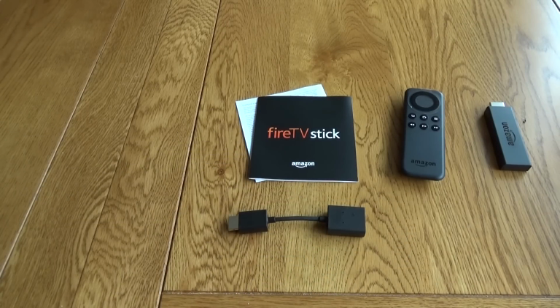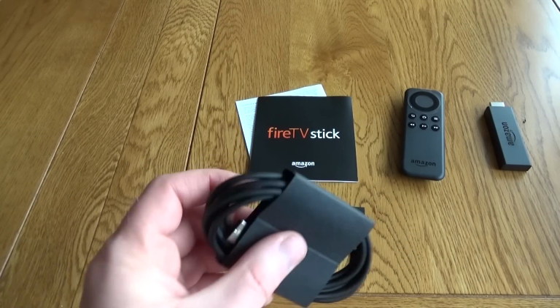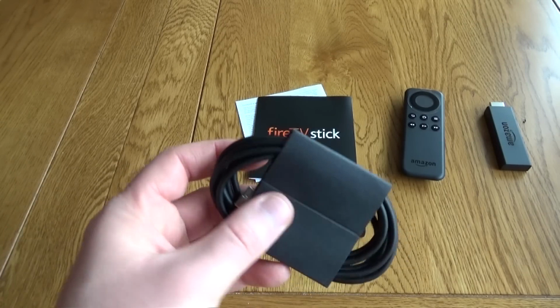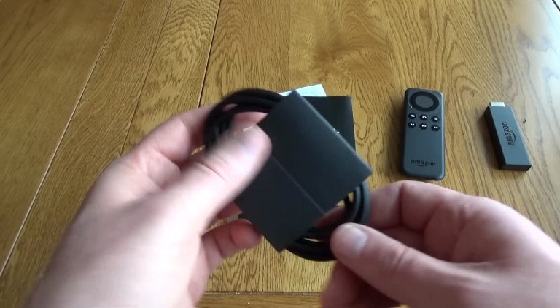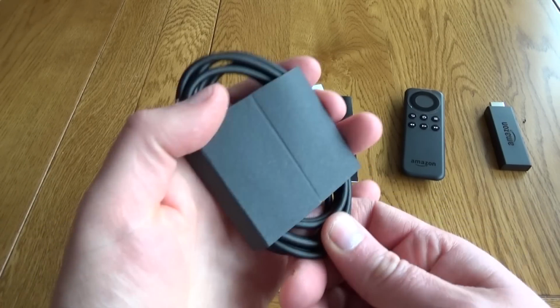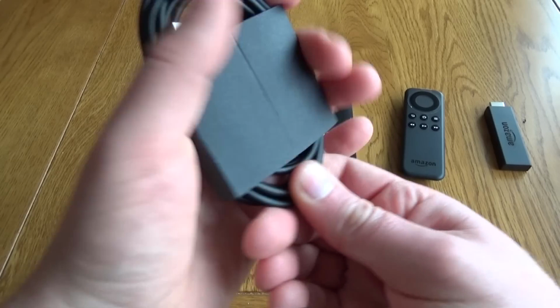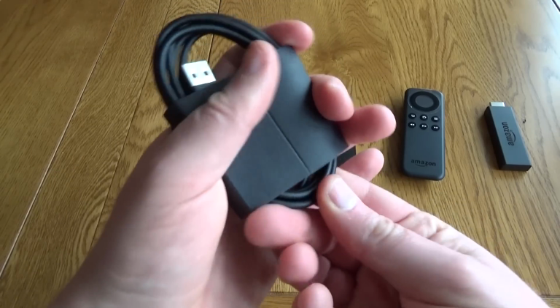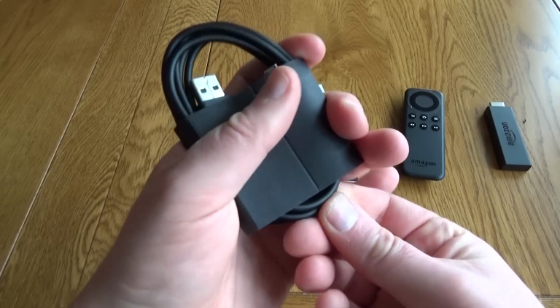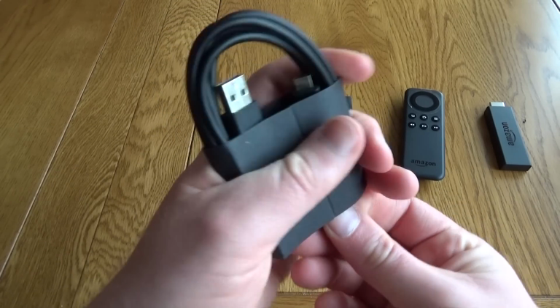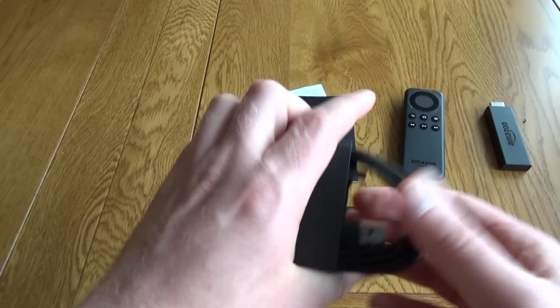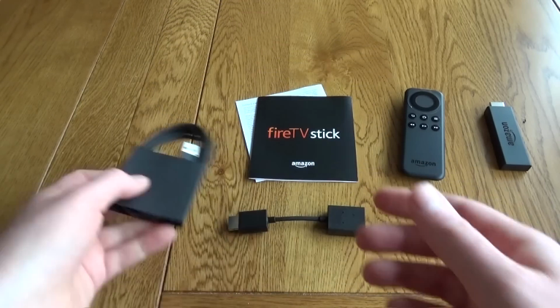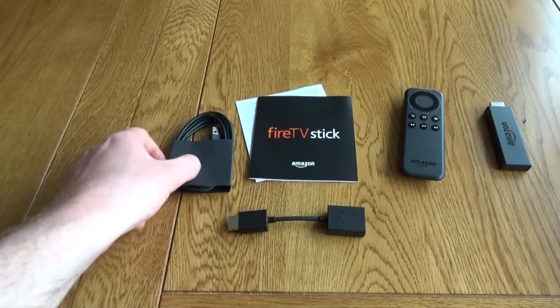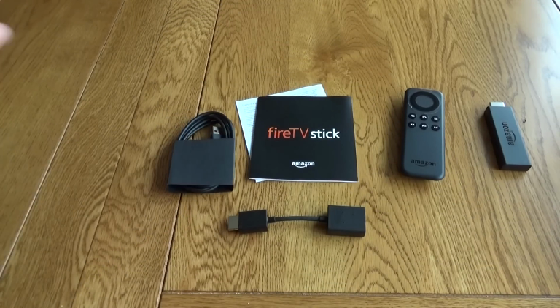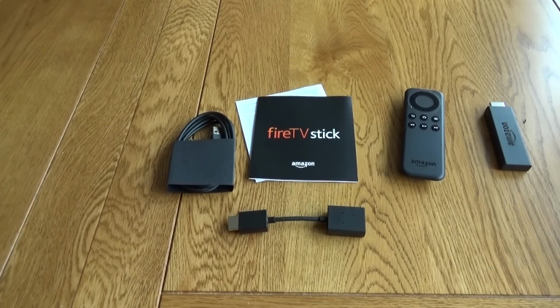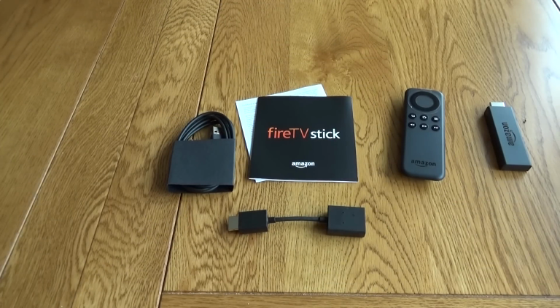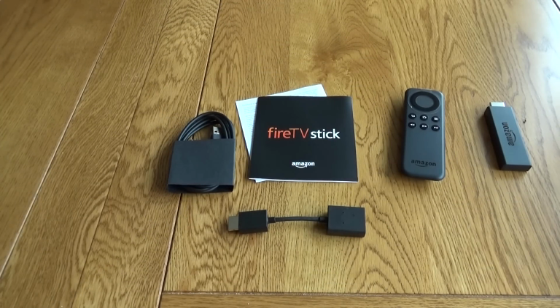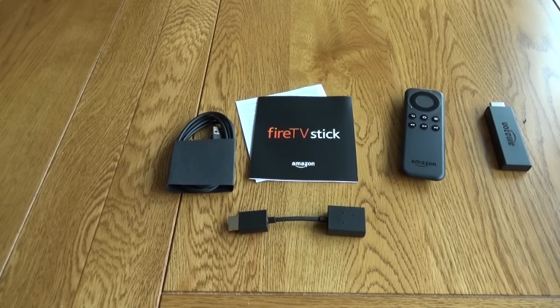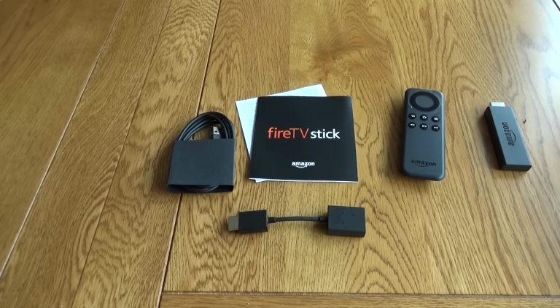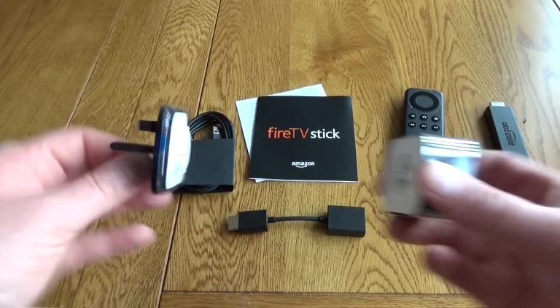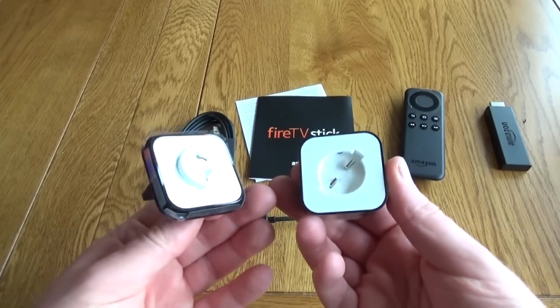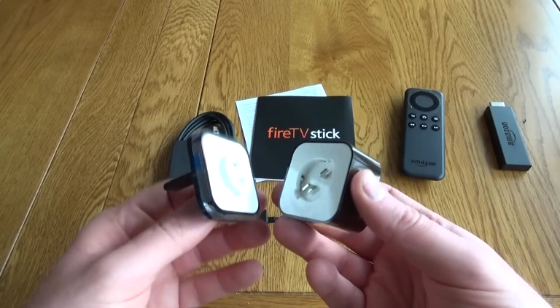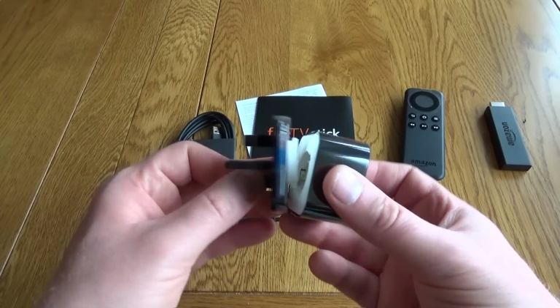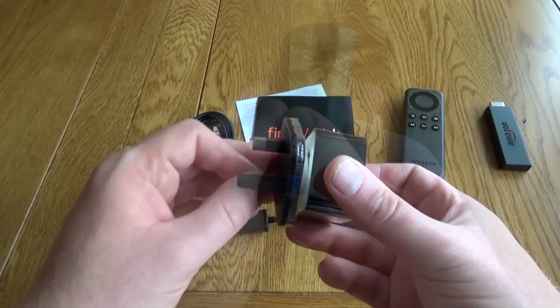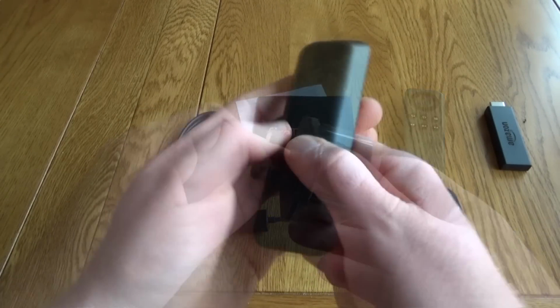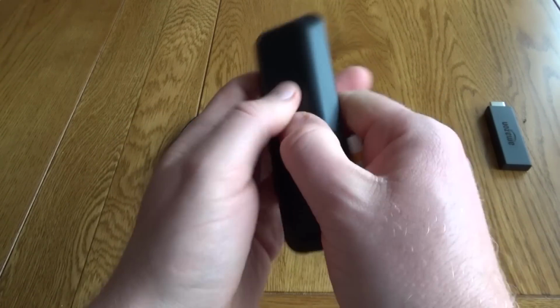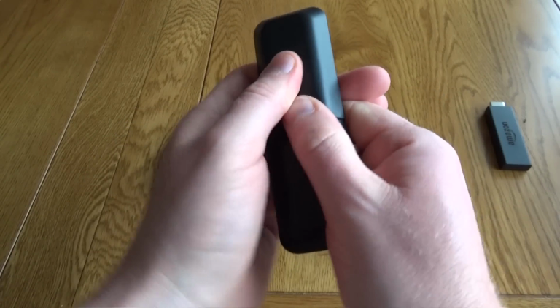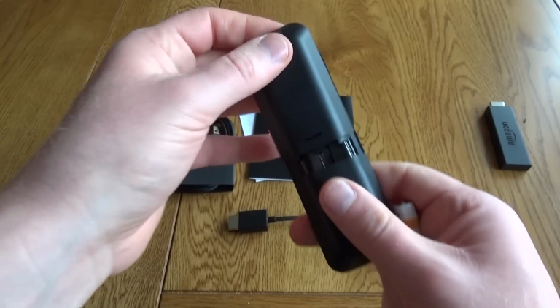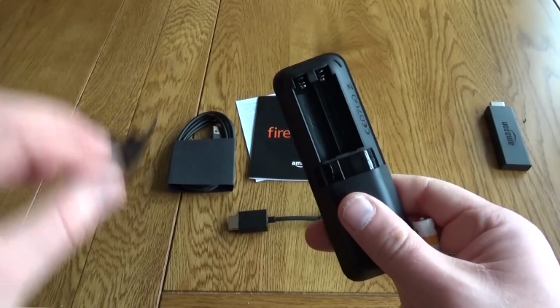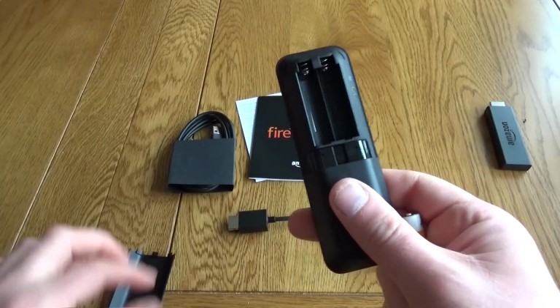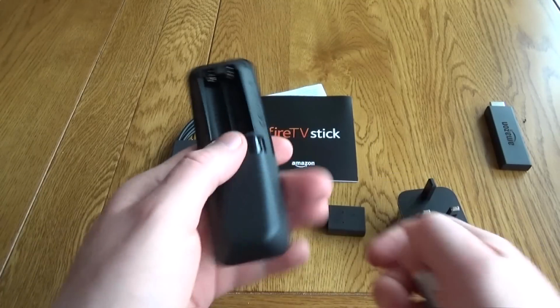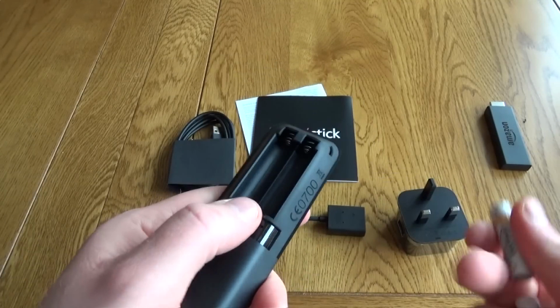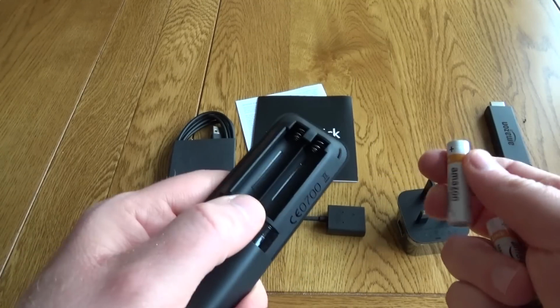The power cable is just a standard USB cable, so you've probably already got one of these, maybe for your mobile or MP3 player. It comes with the plug adapter that you just have to clip together to get up and running. Thoughtfully, Amazon have also included a couple of batteries for the remote control.